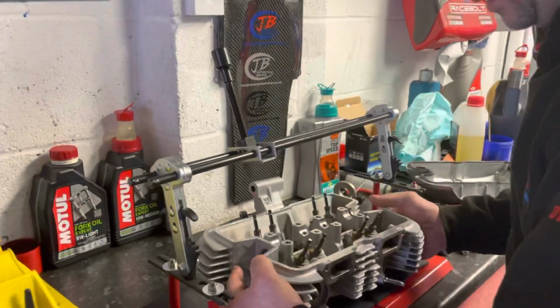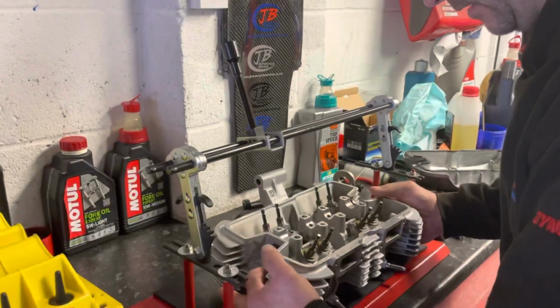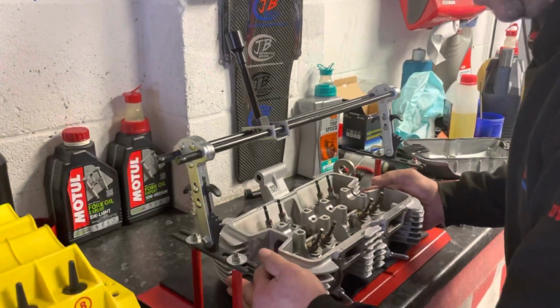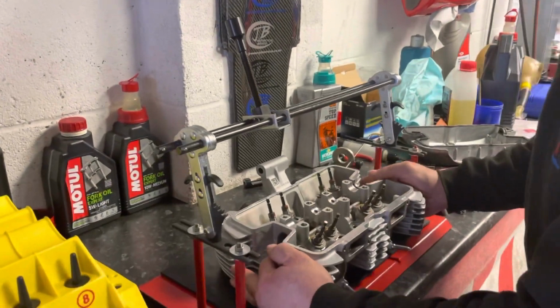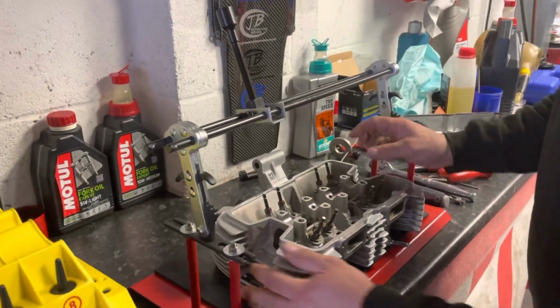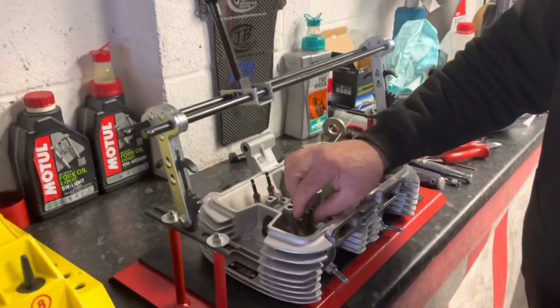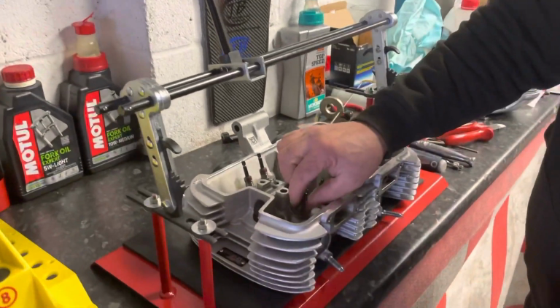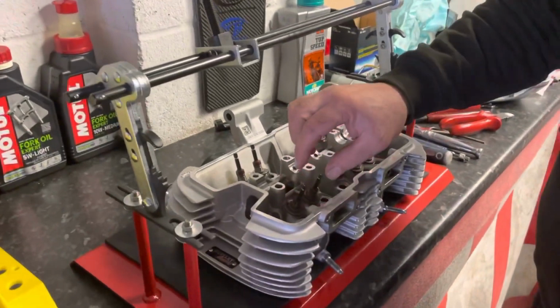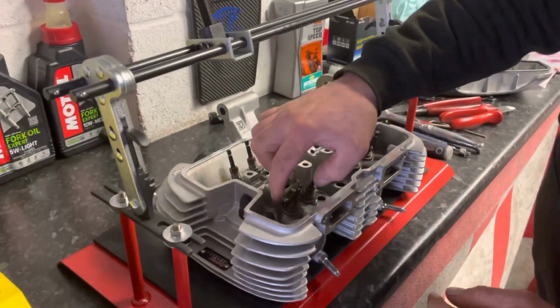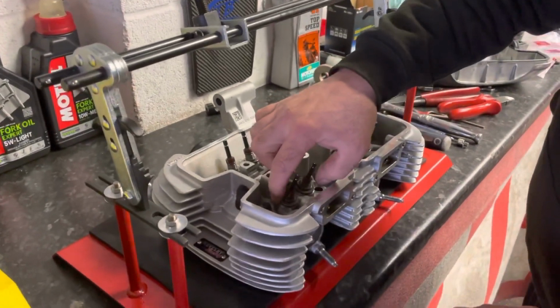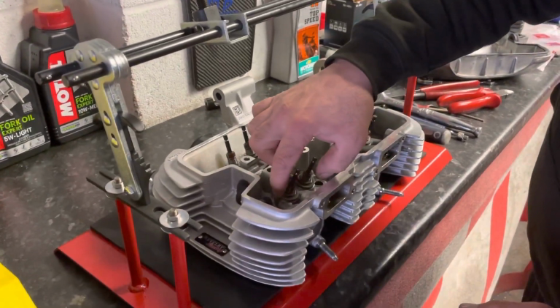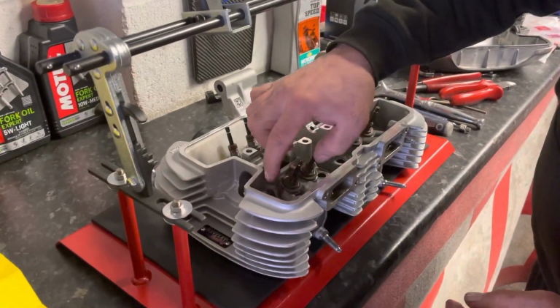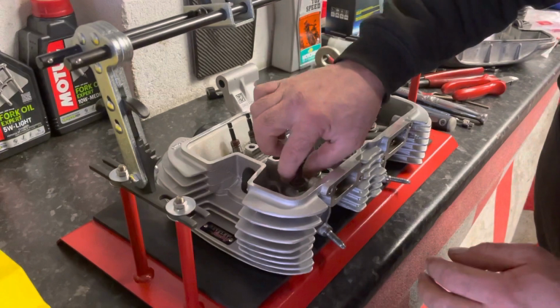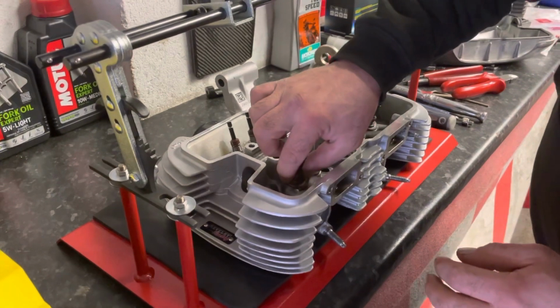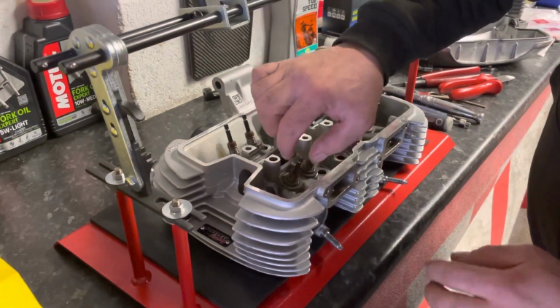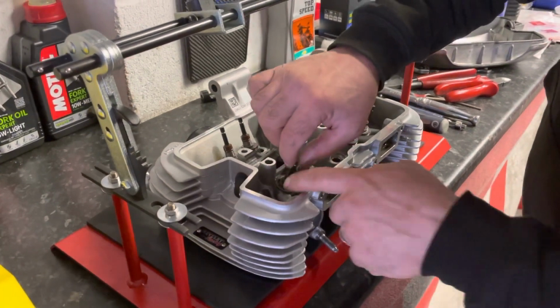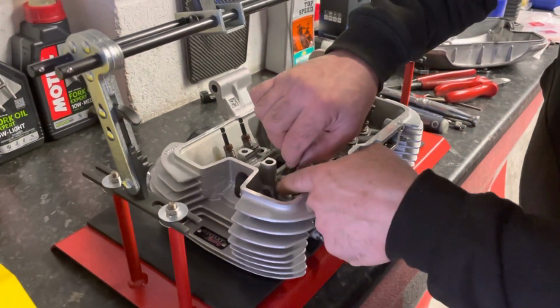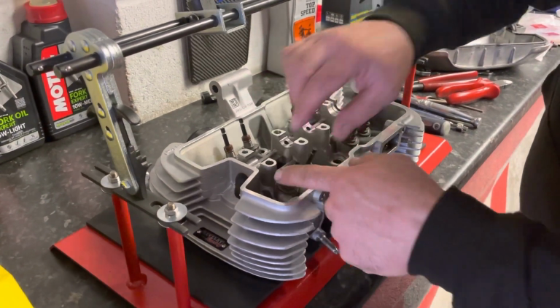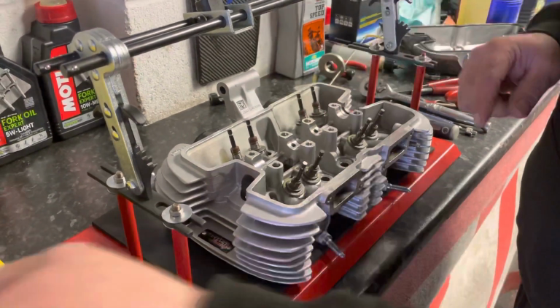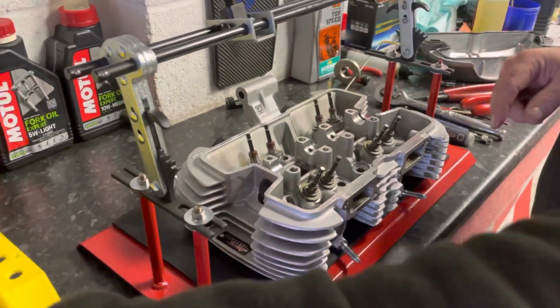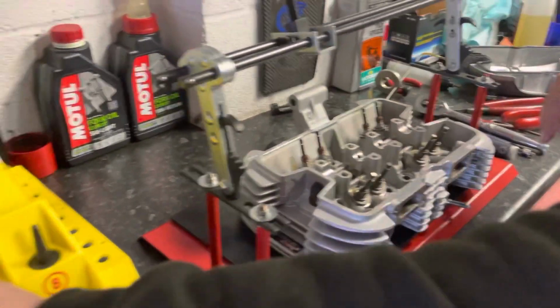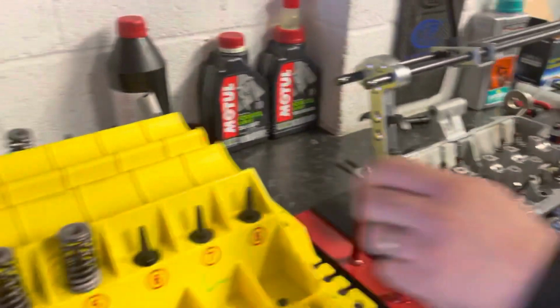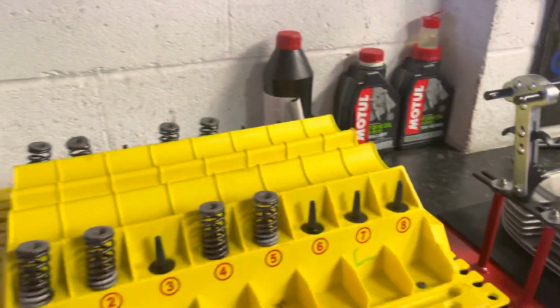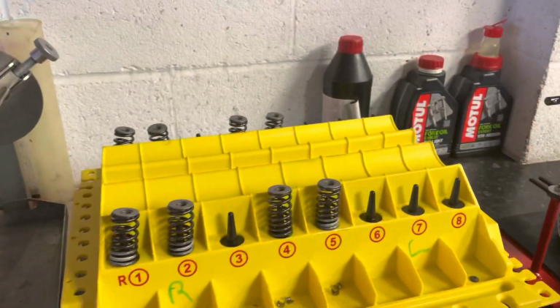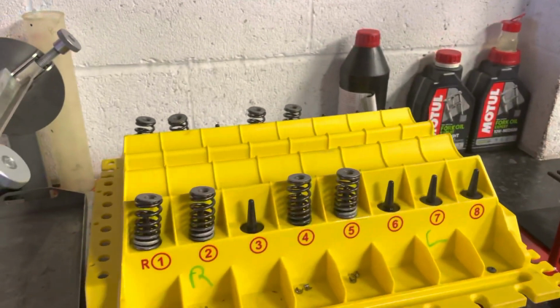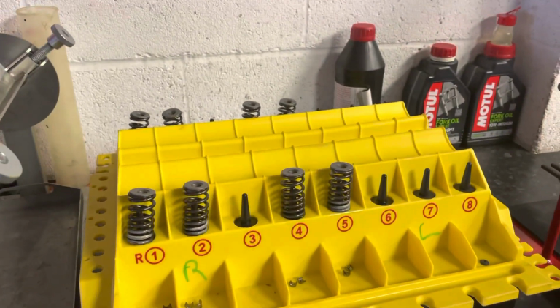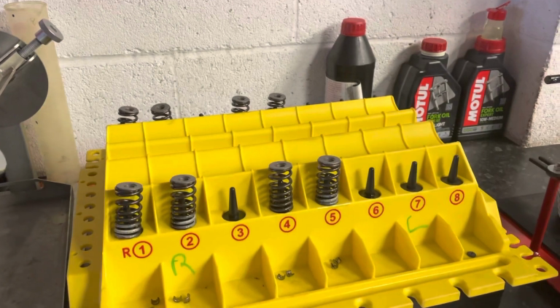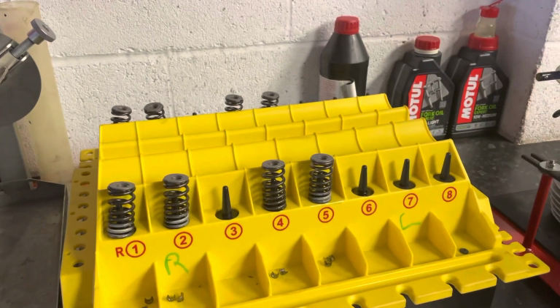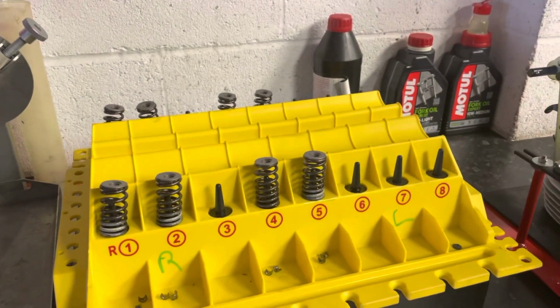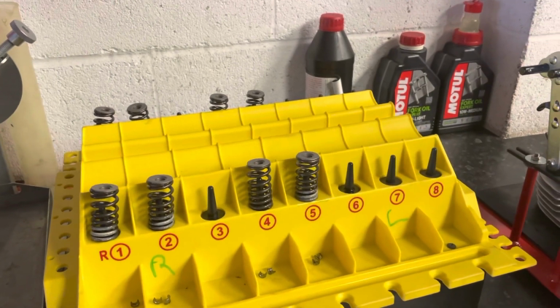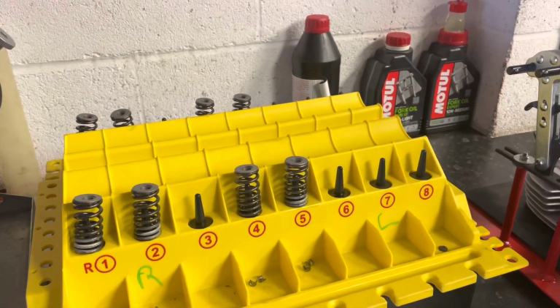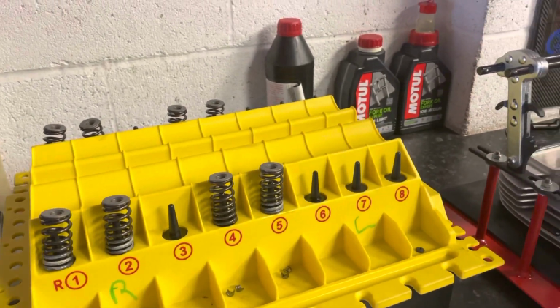Just put the valve stem oil seals in and the base for the valve springs, and then obviously all the valve springs are up here, which we'll be putting in in a bit.